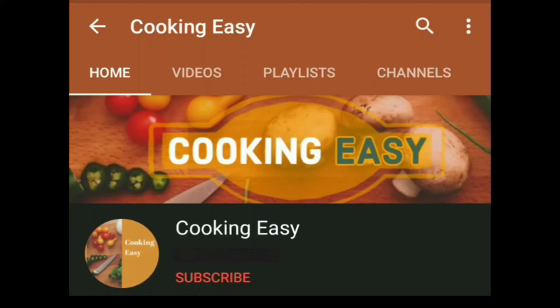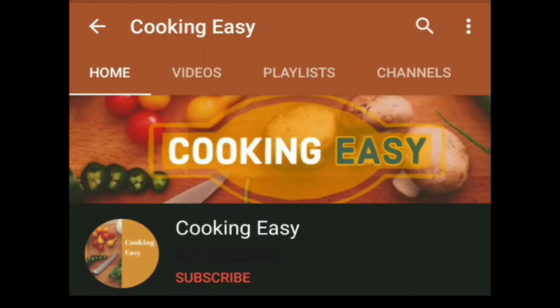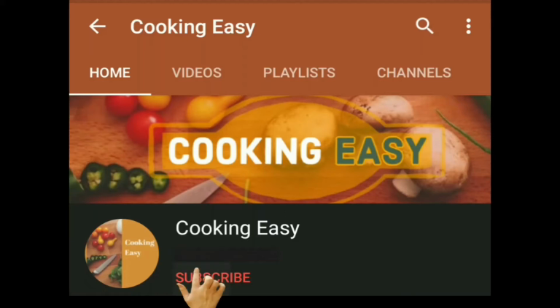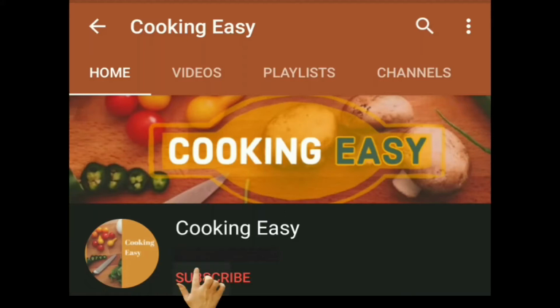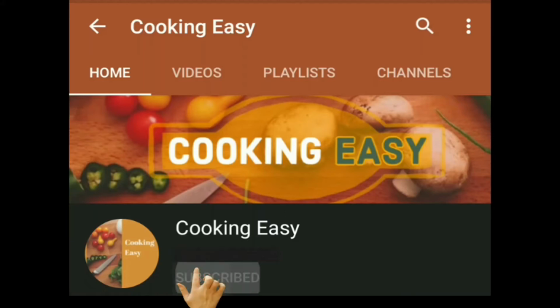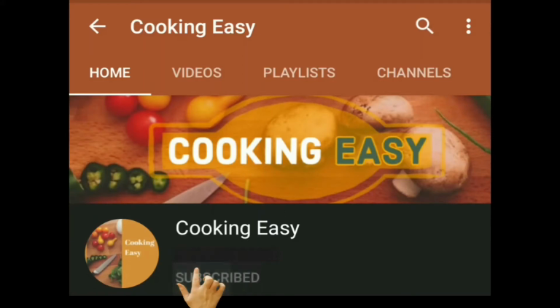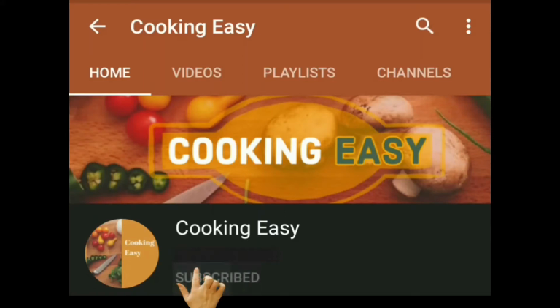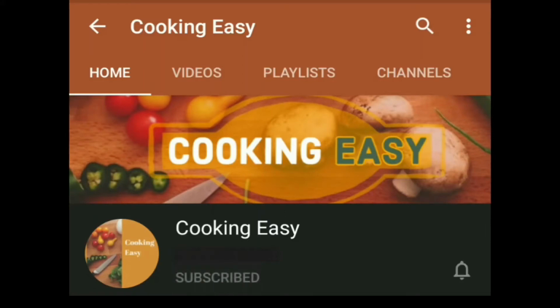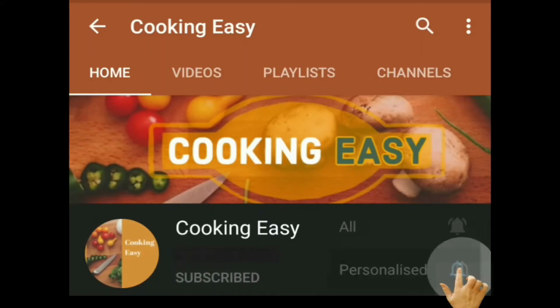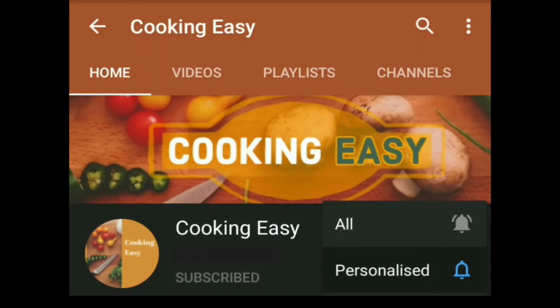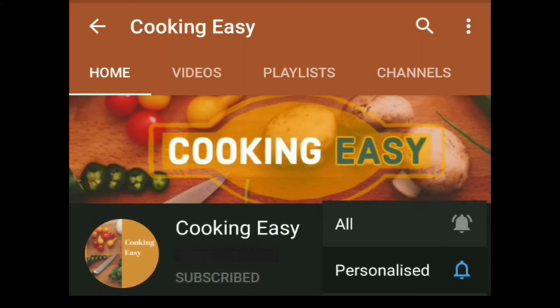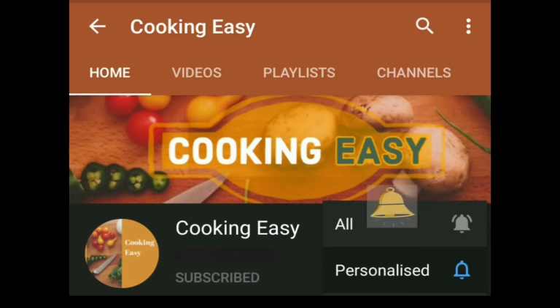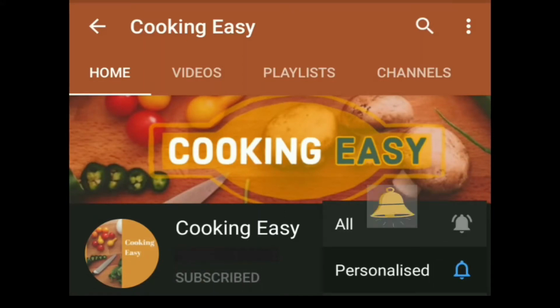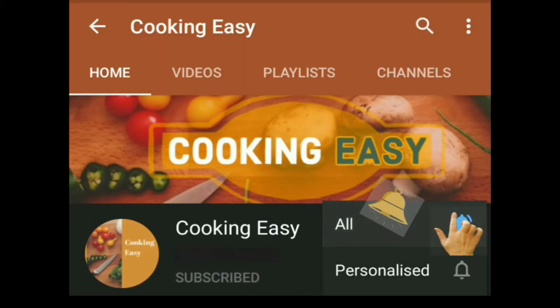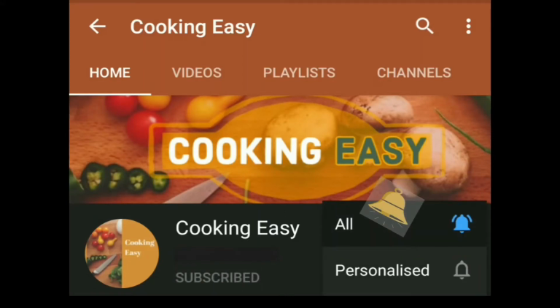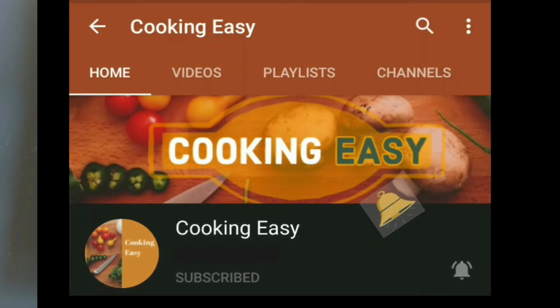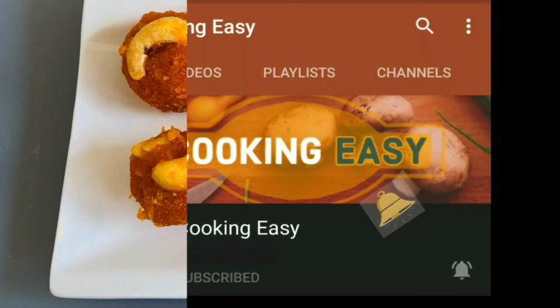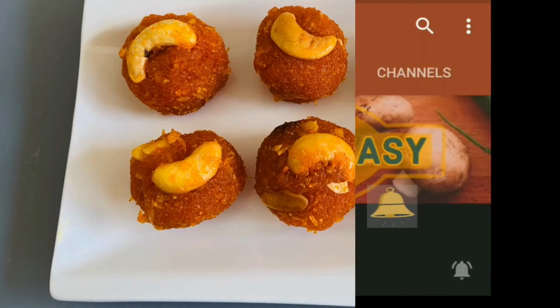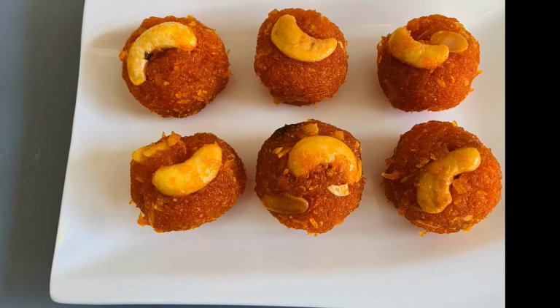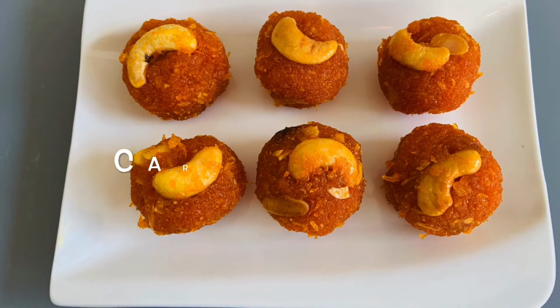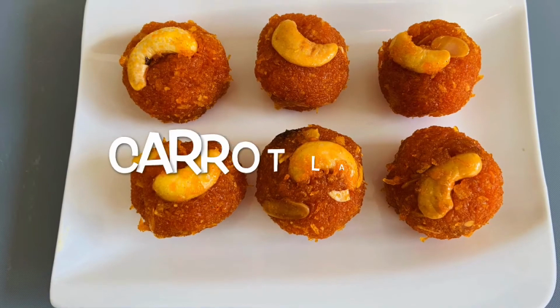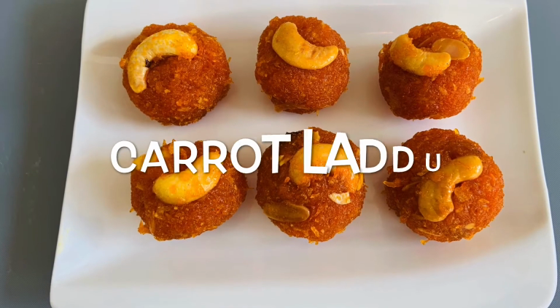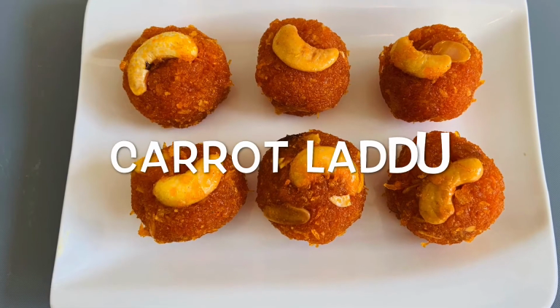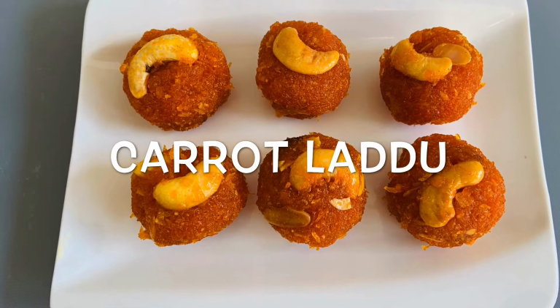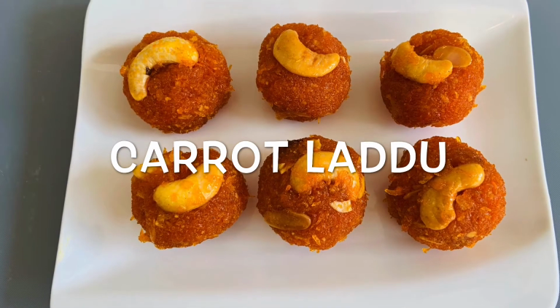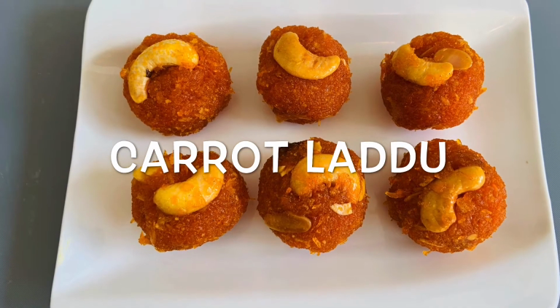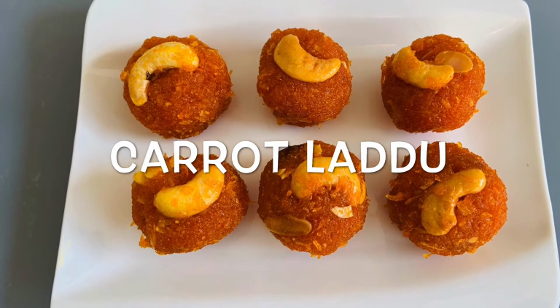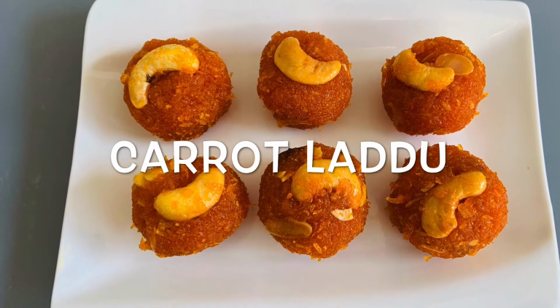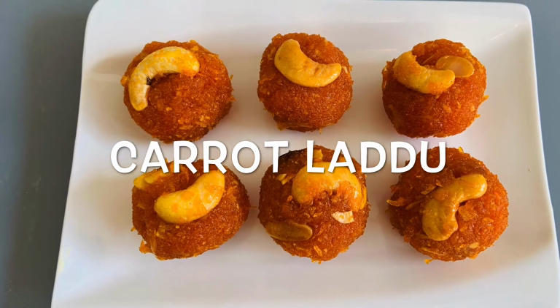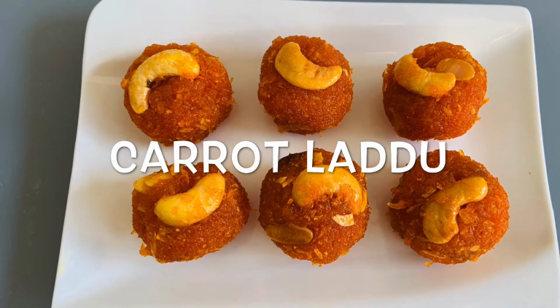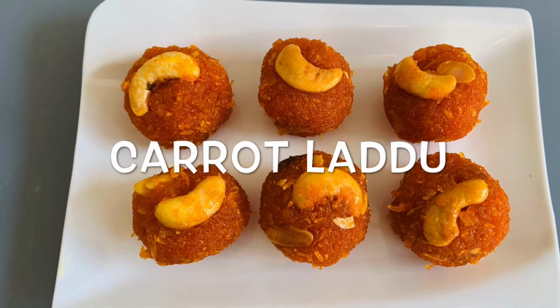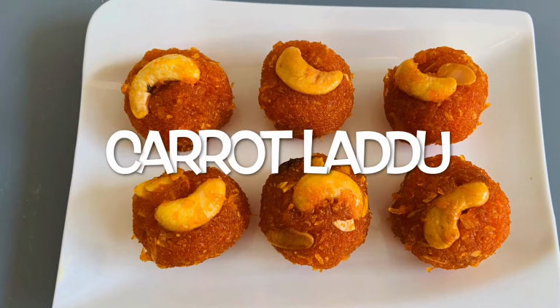Please subscribe and click on the bell icon for the latest videos from Cooking Music. Today, we are going to make a very tasty carrot dish.